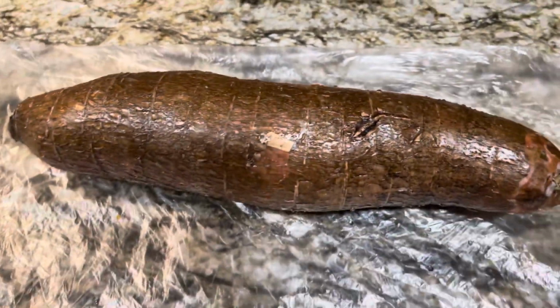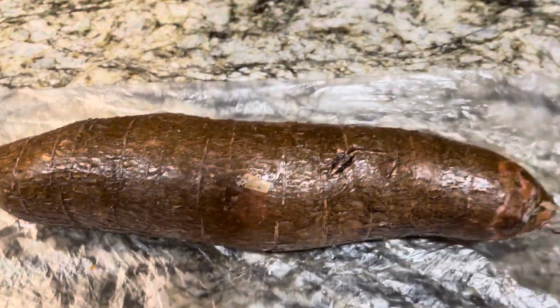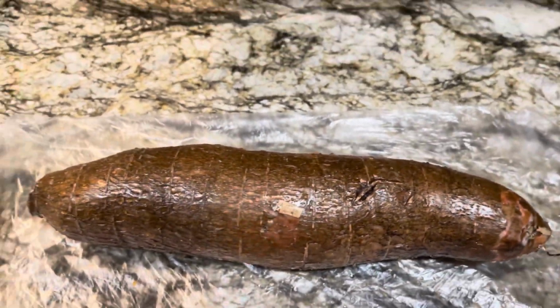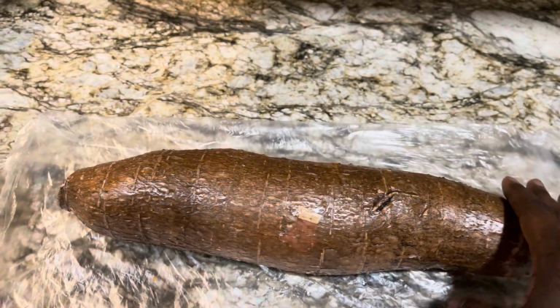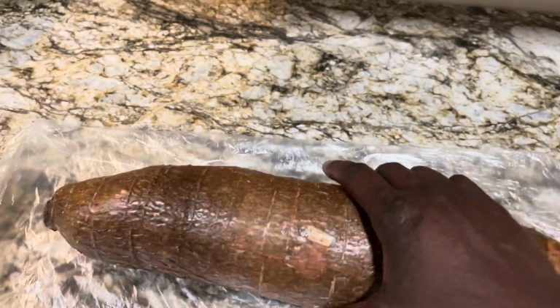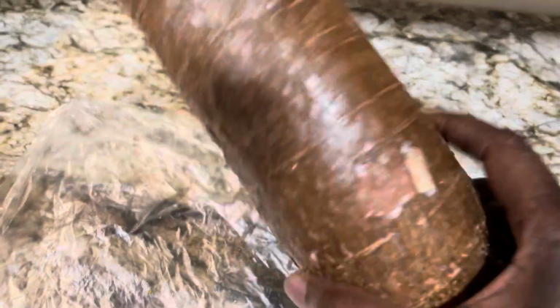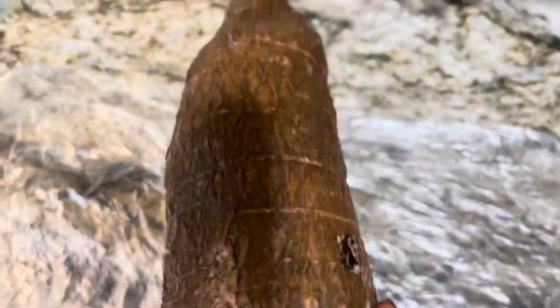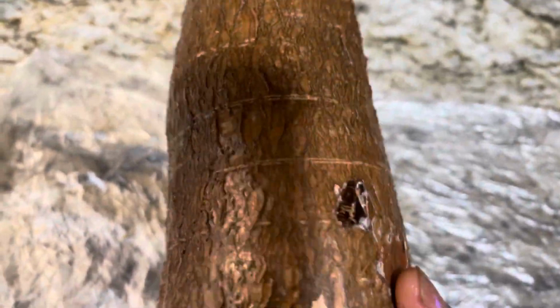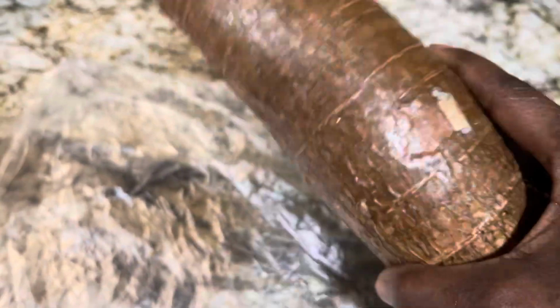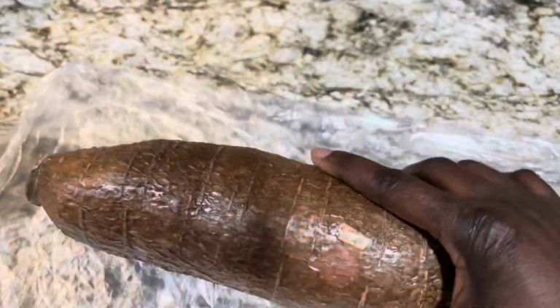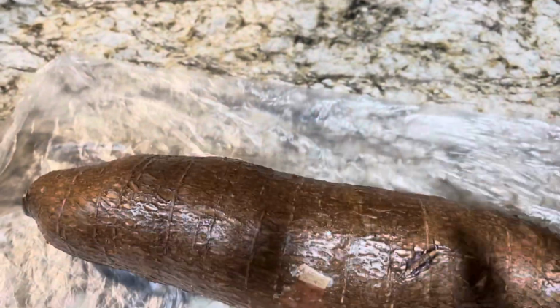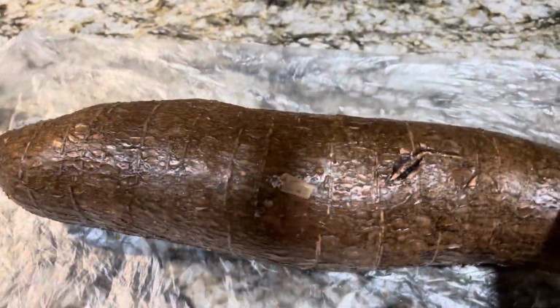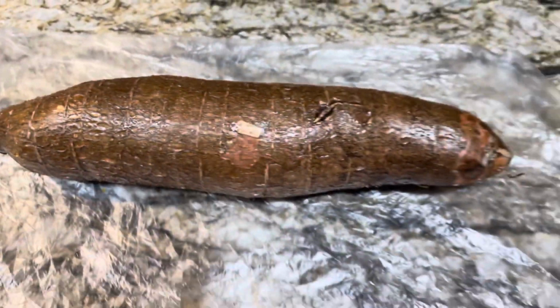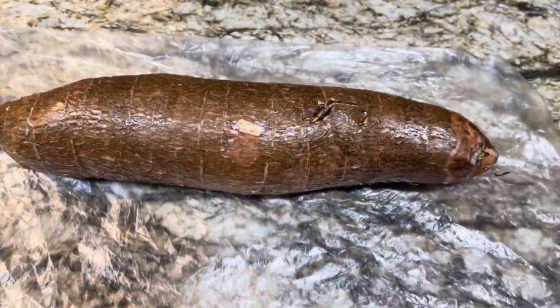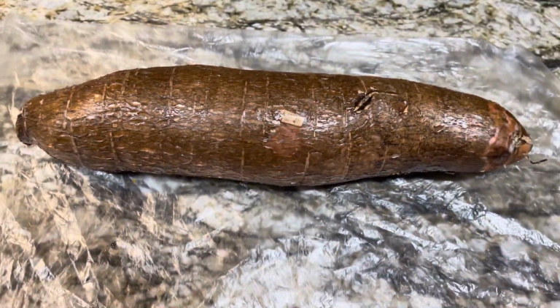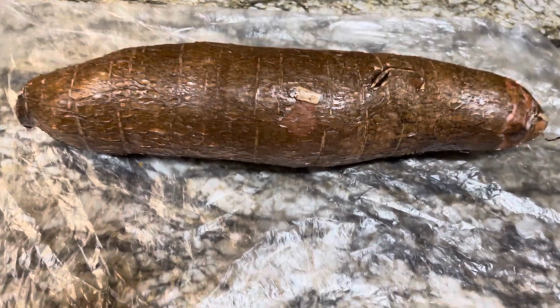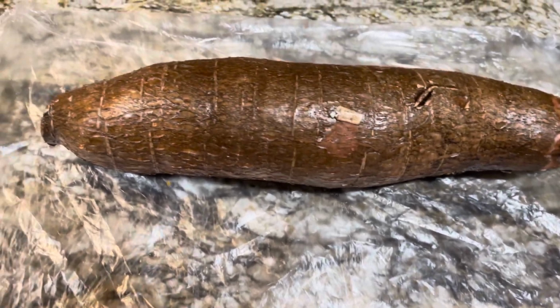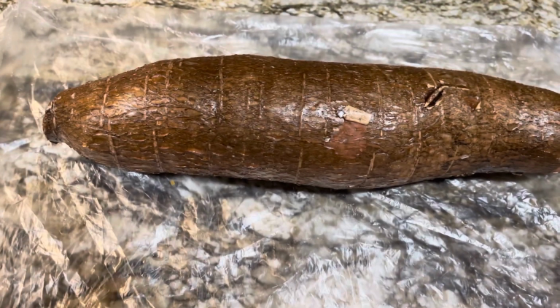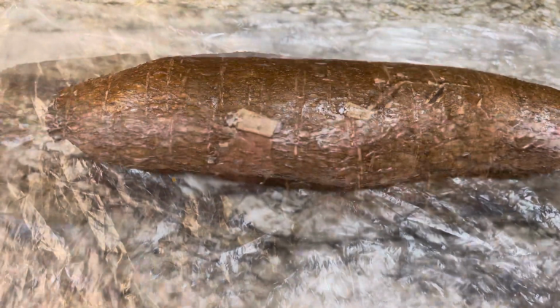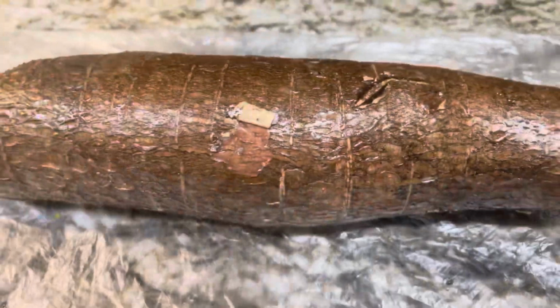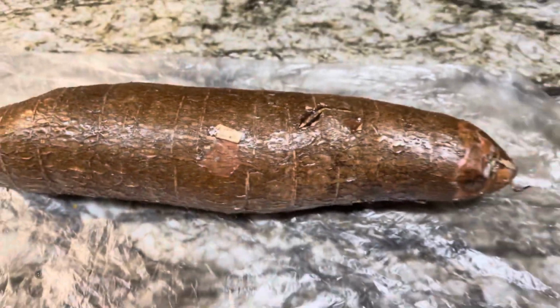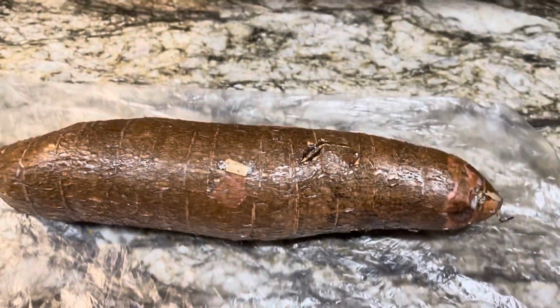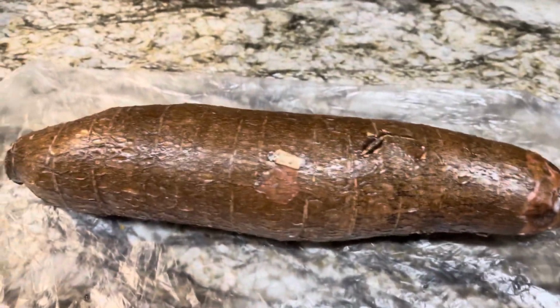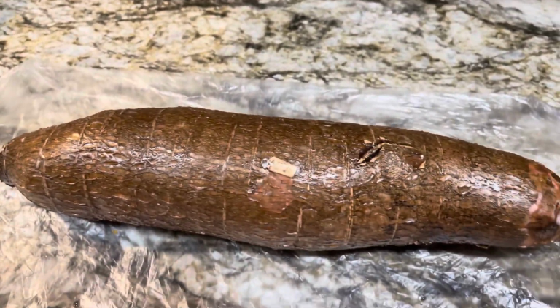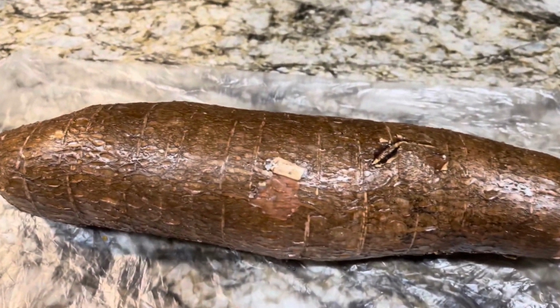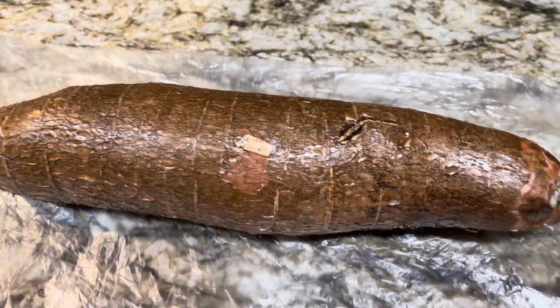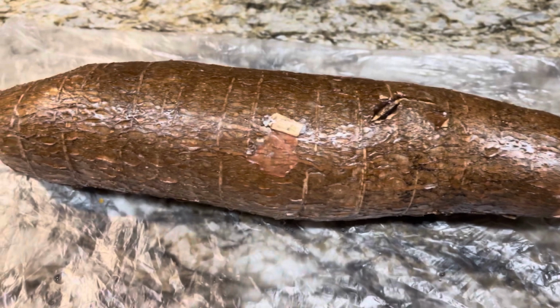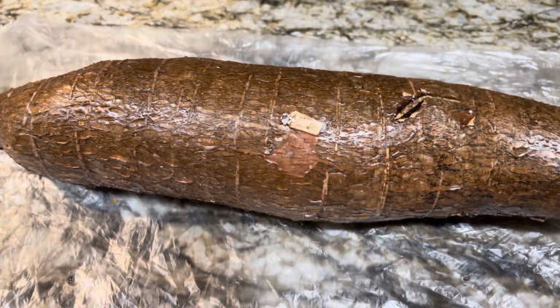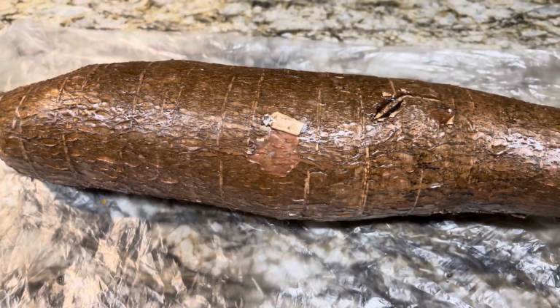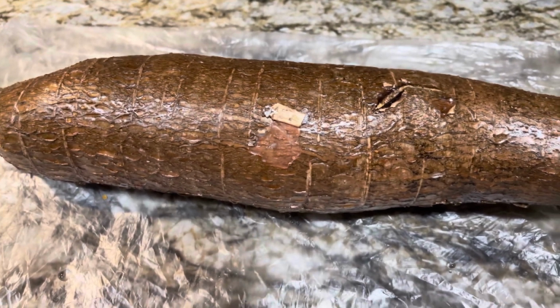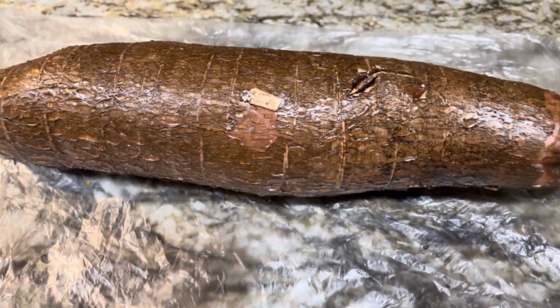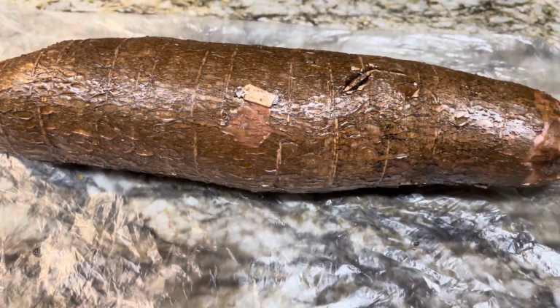This is cassava, and that's what we're going to use for our kaklo. I'm going to peel the cassava and grate it.